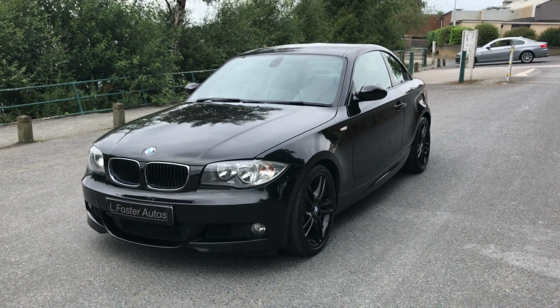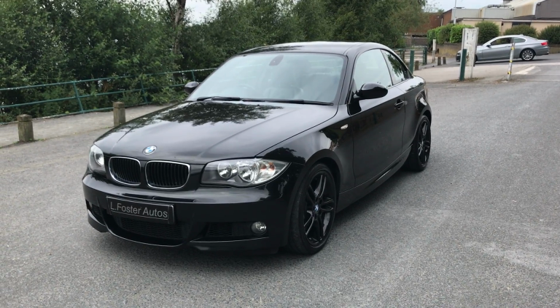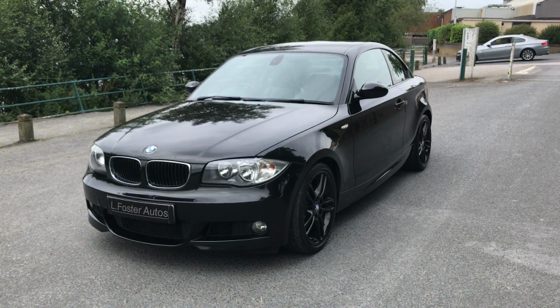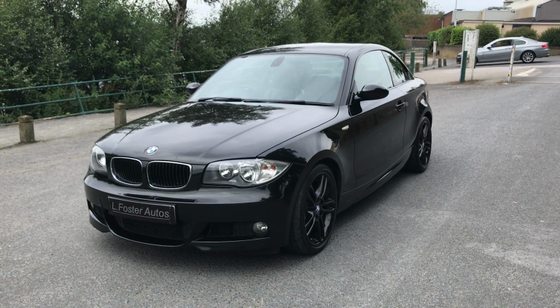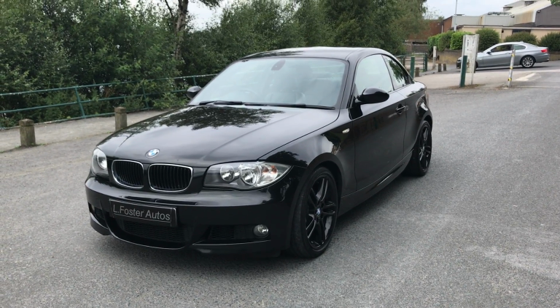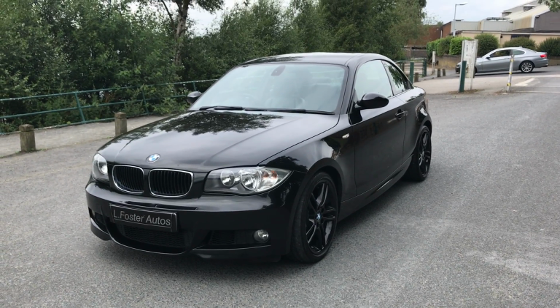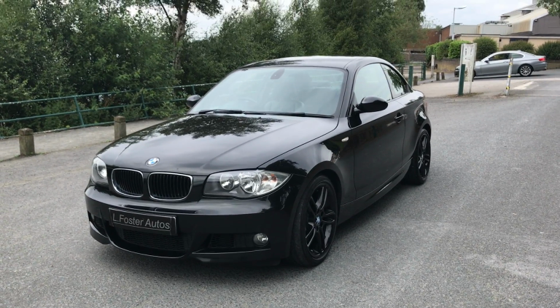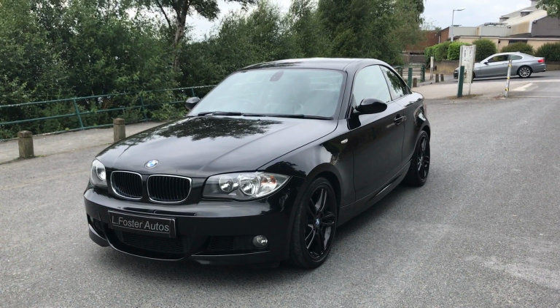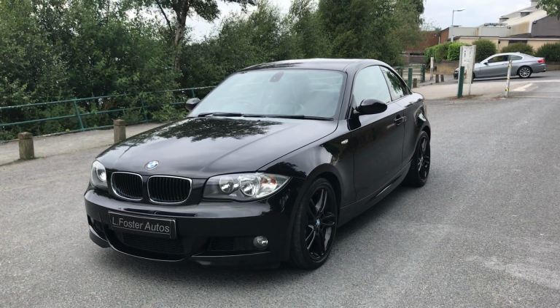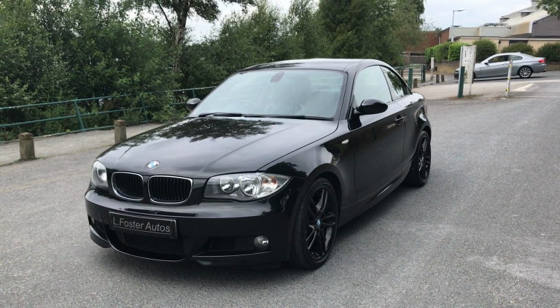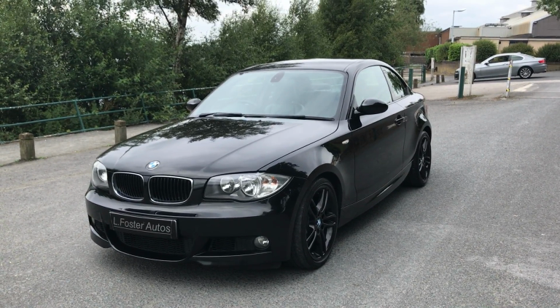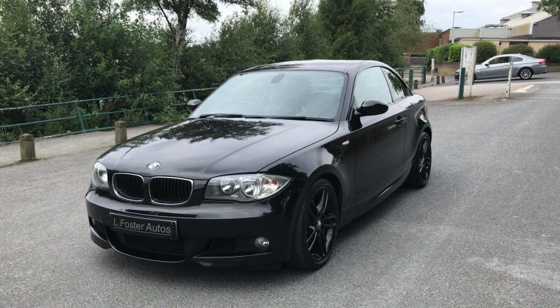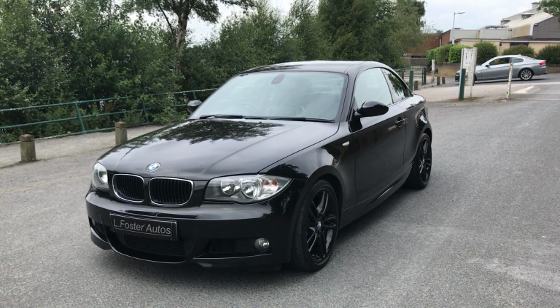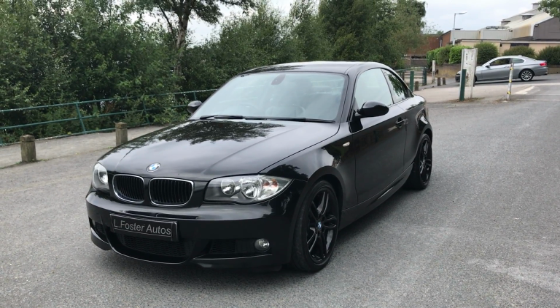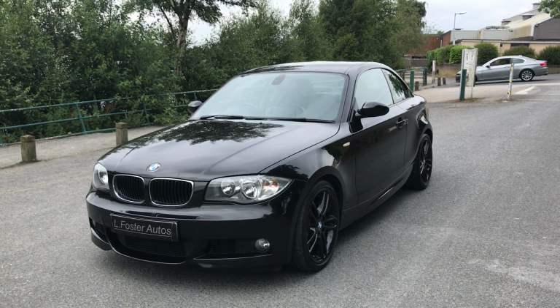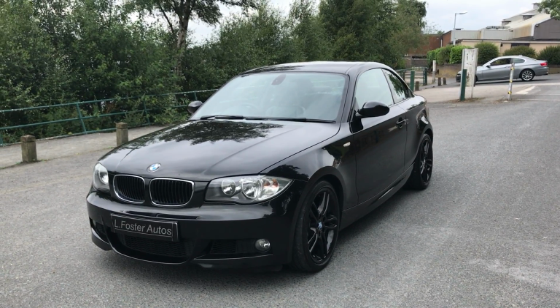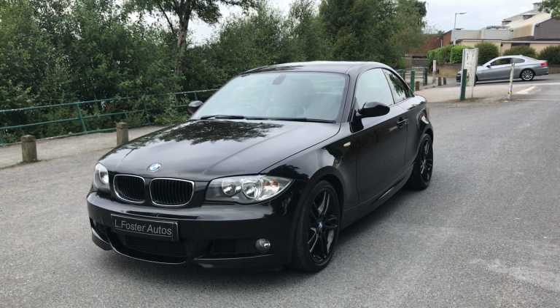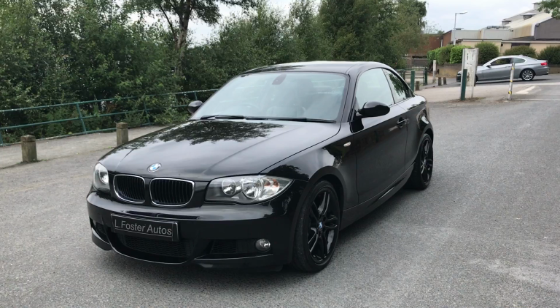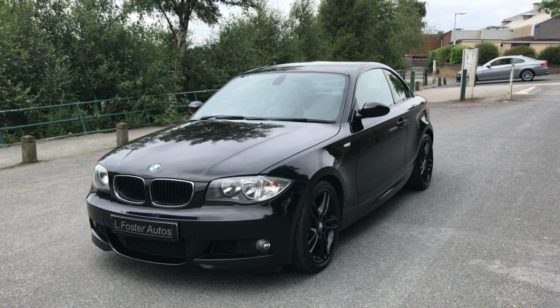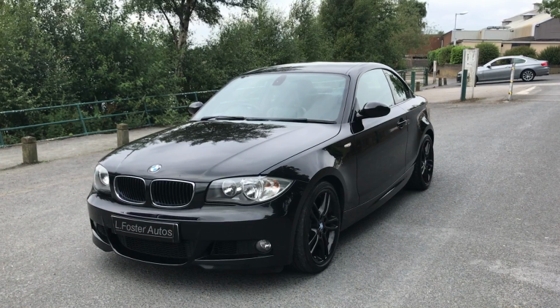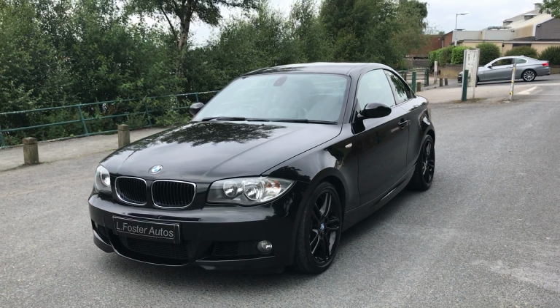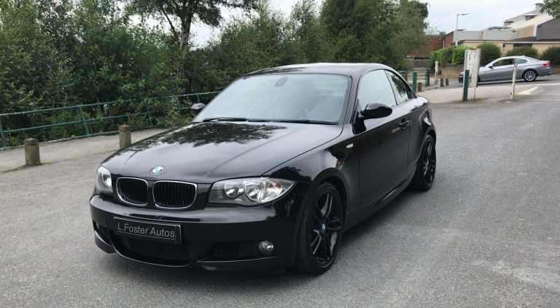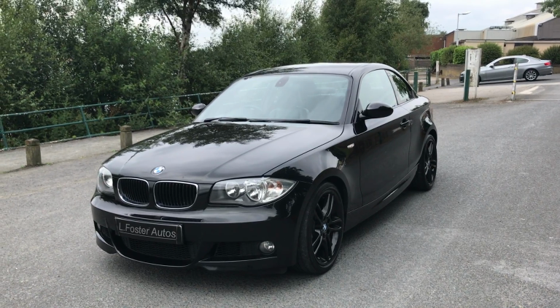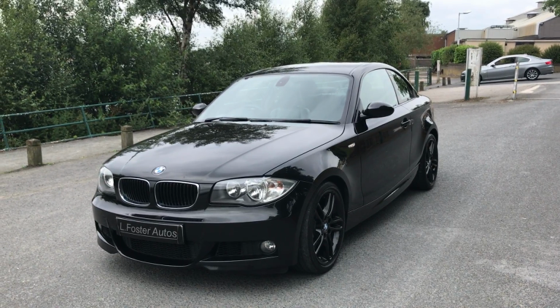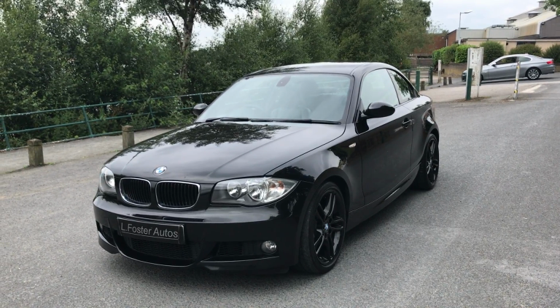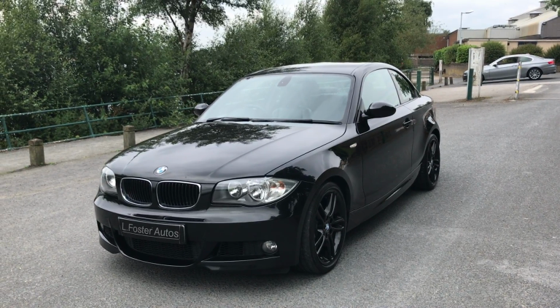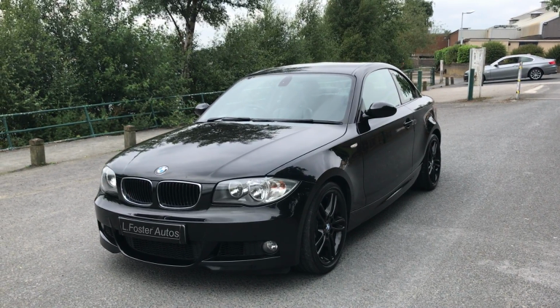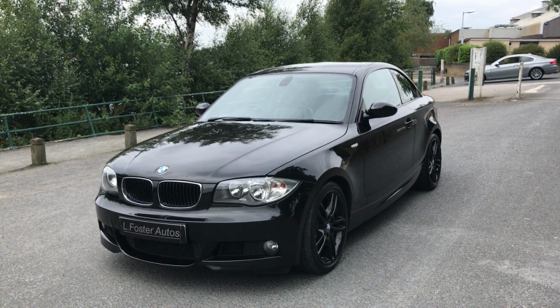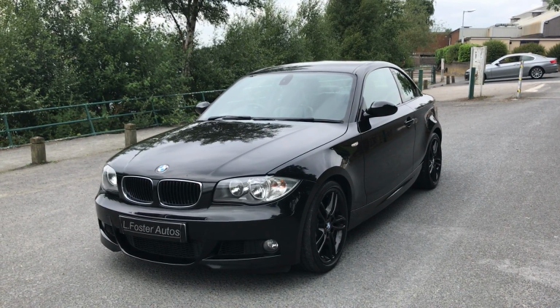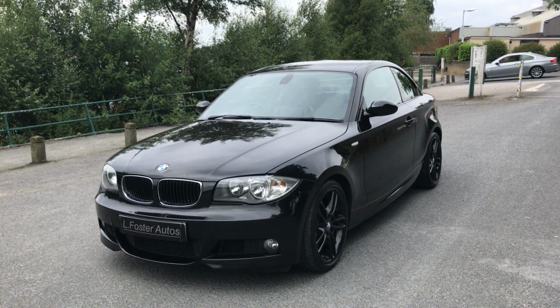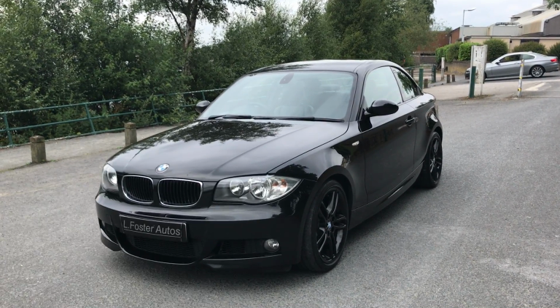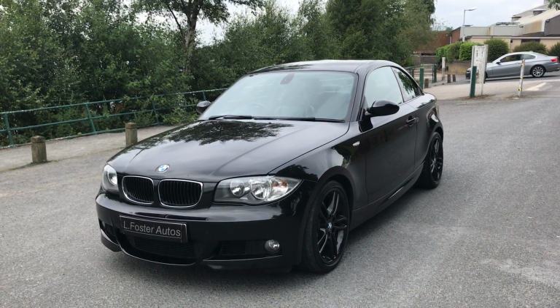Hi guys and welcome to Alfosta Autos. Here's a video of our BMW 123 Diesel M Sport Coupe. I'm just going to walk you around the car now to show you the condition.